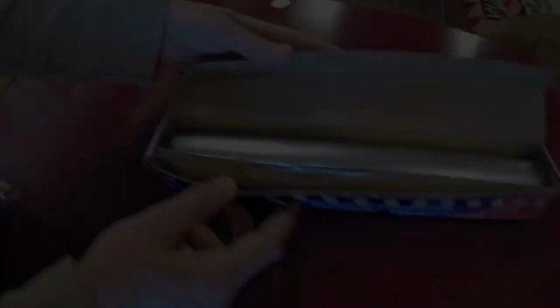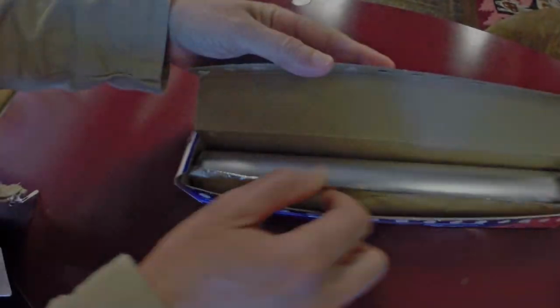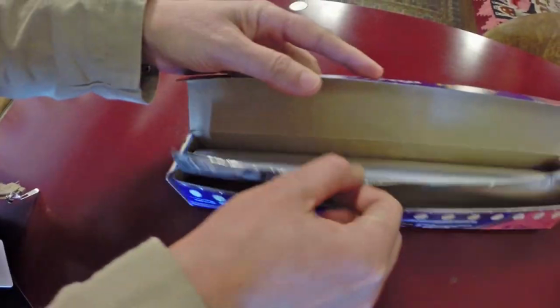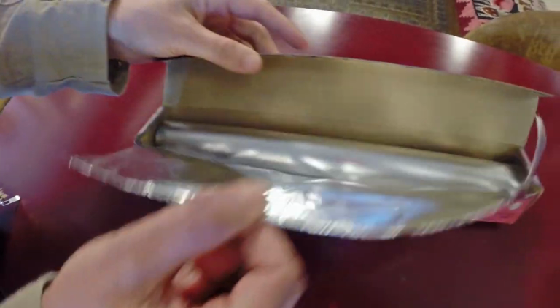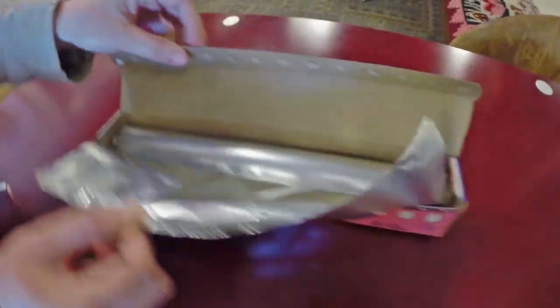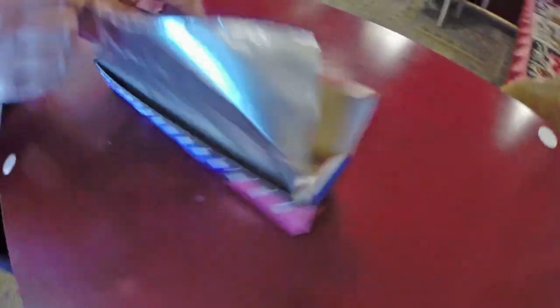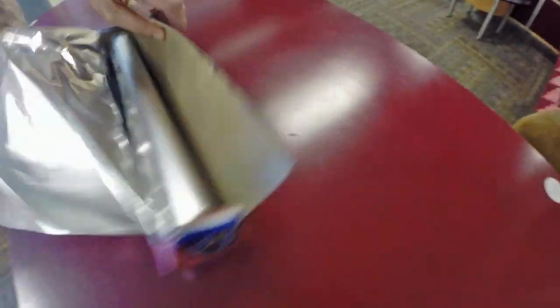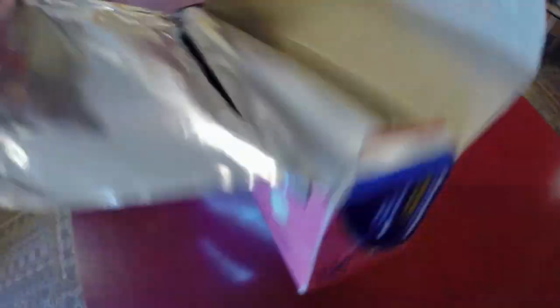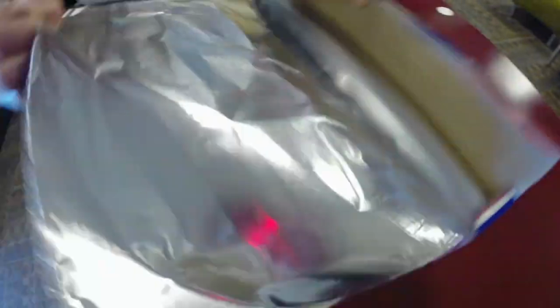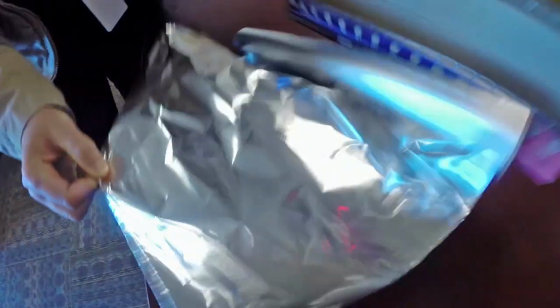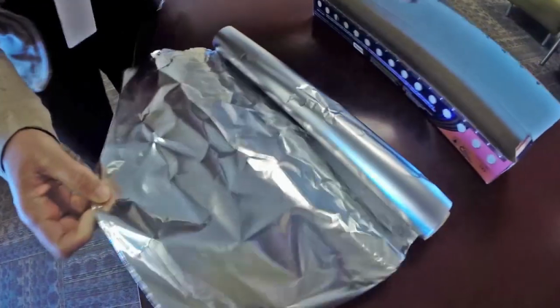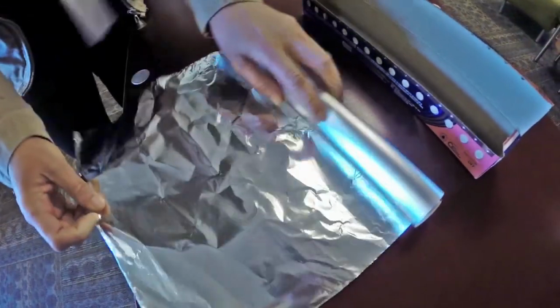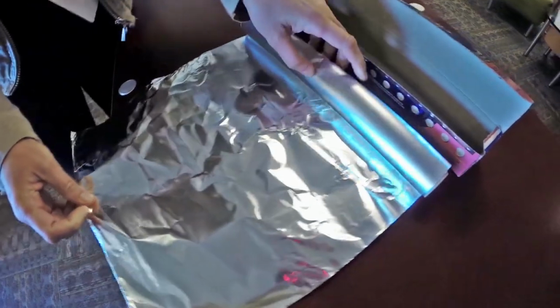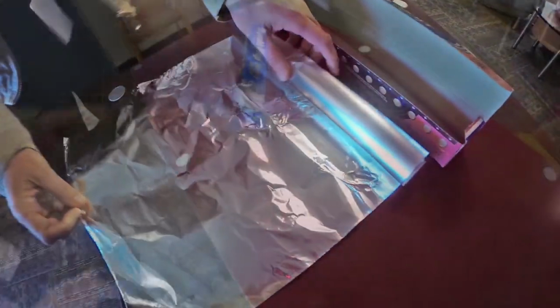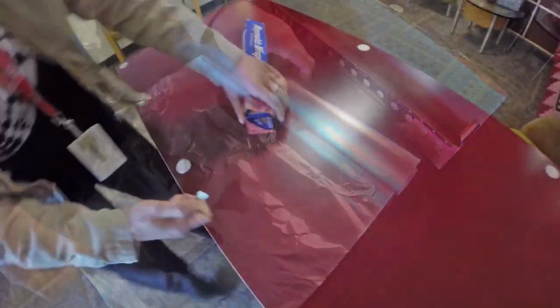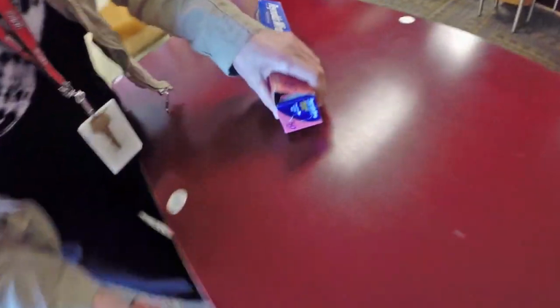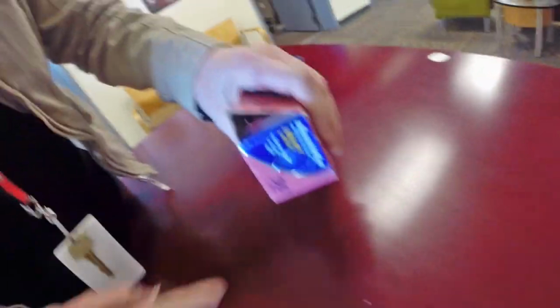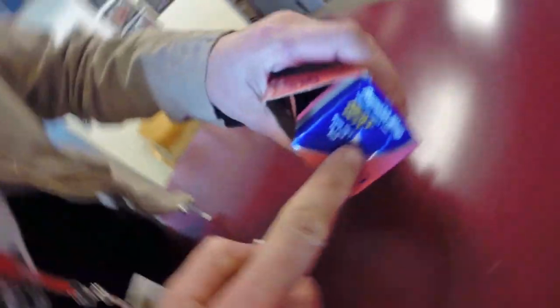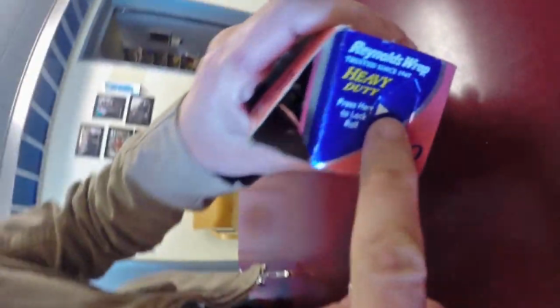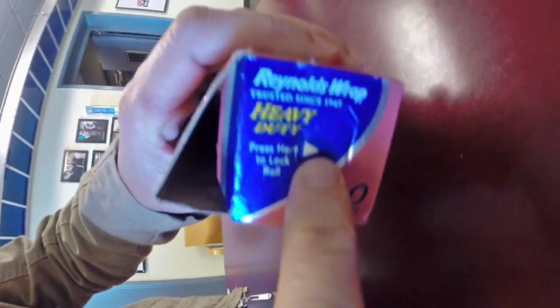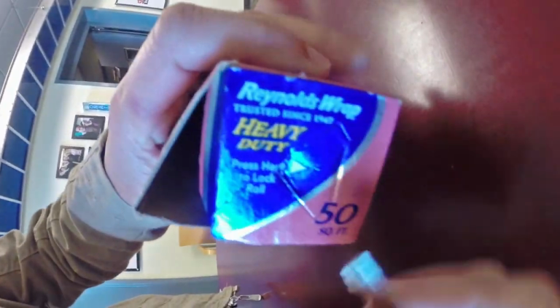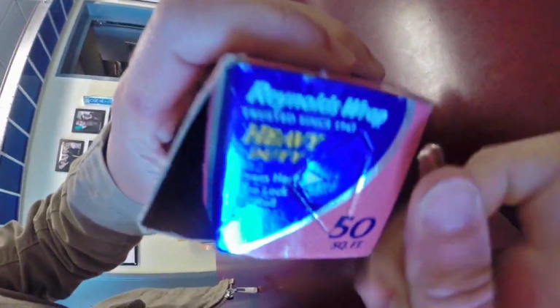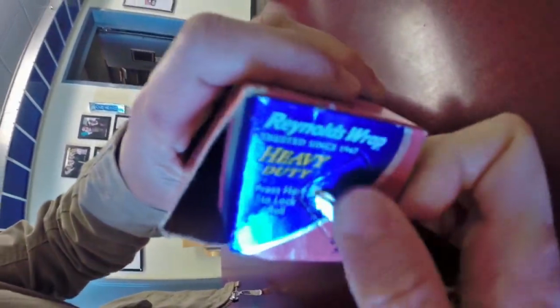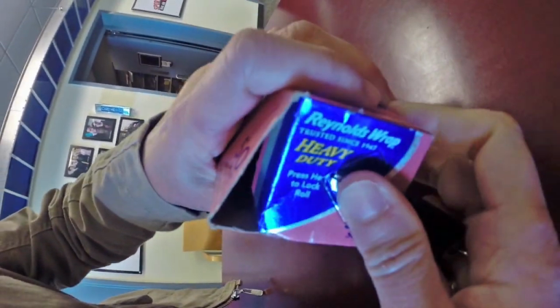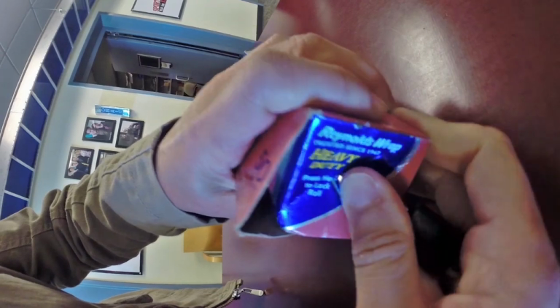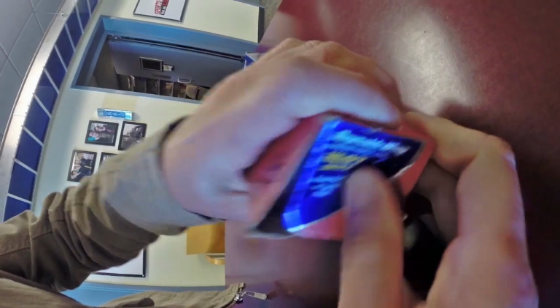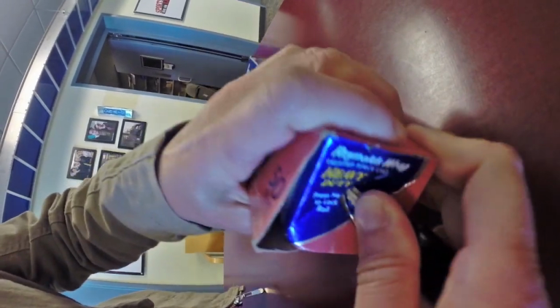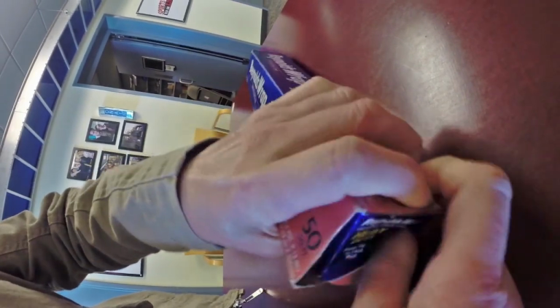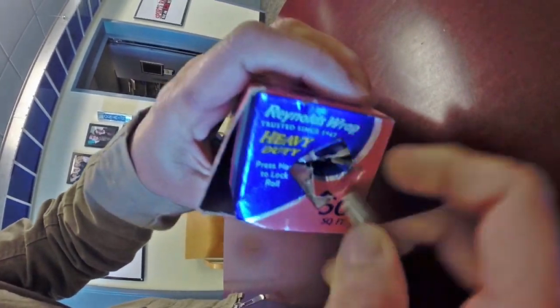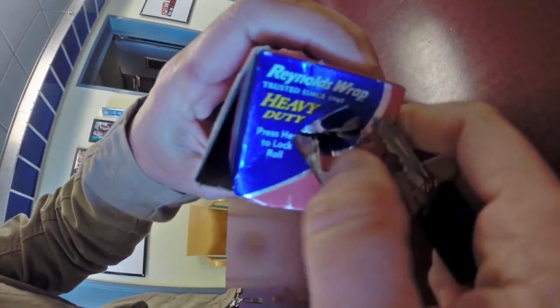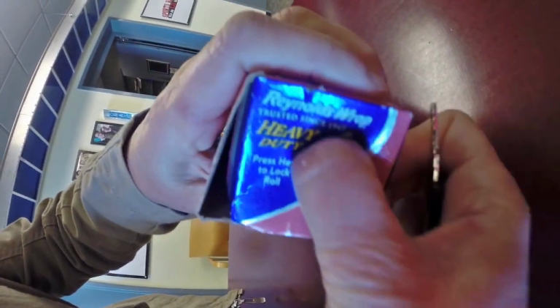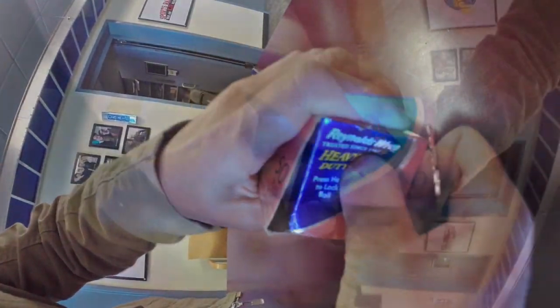Here's a simple and easy way to keep aluminum foil in place inside its own container. You may not have noticed this before, but look at your aluminum foil box. On the side, you'll notice the words, press here to lock roll.